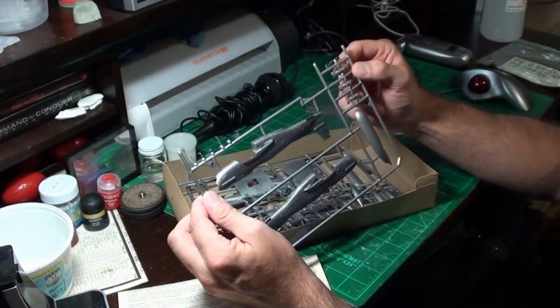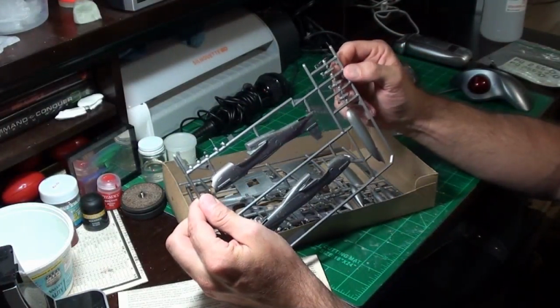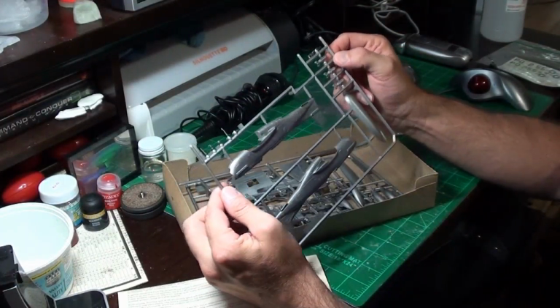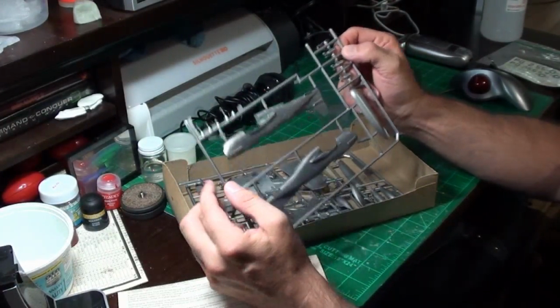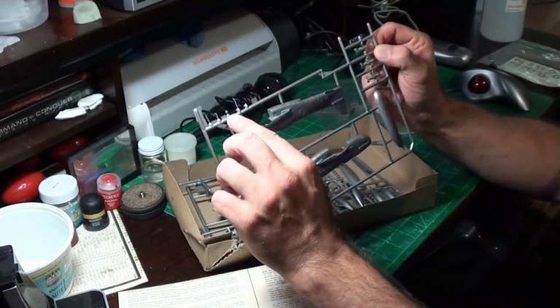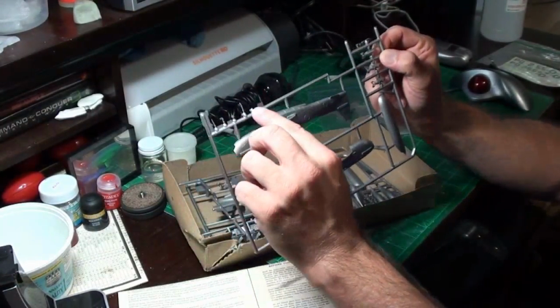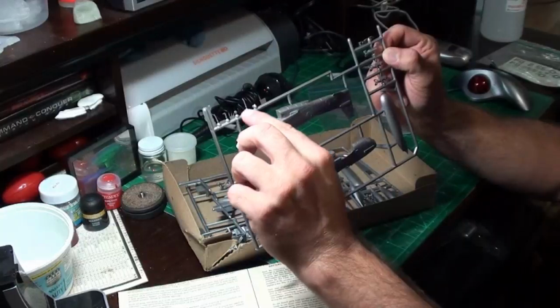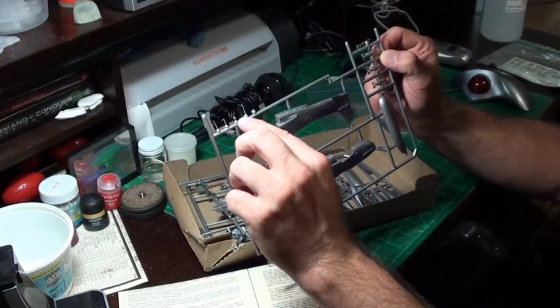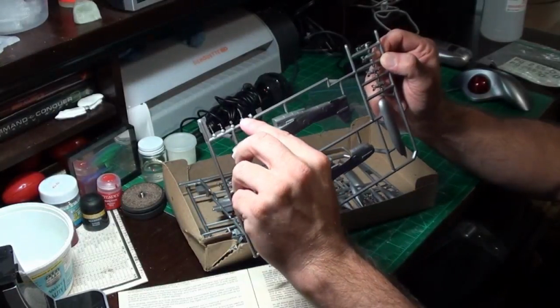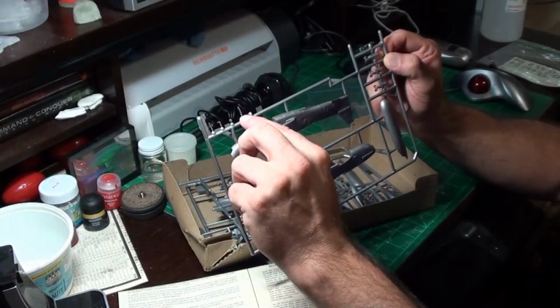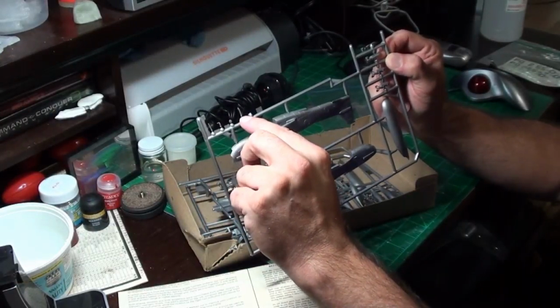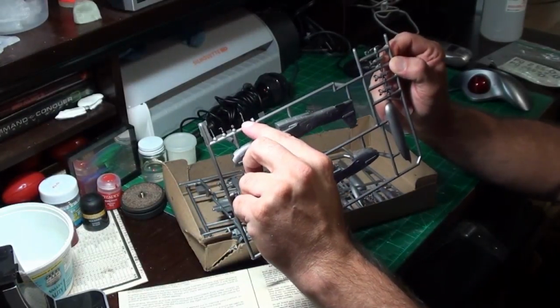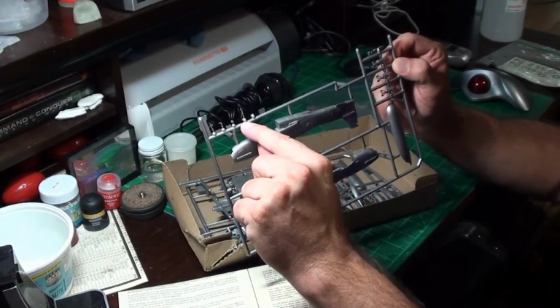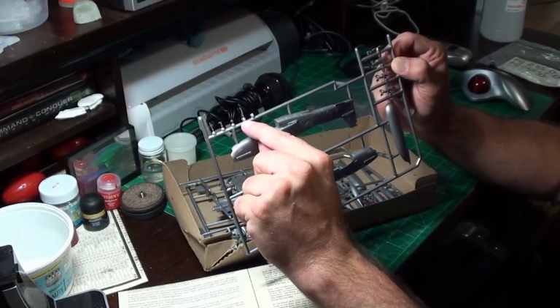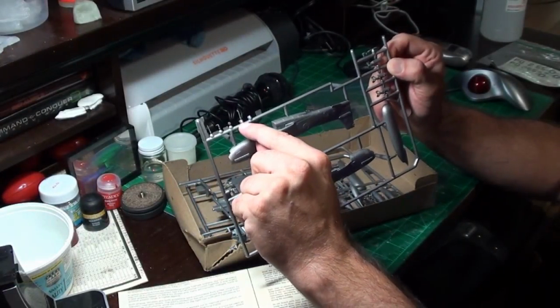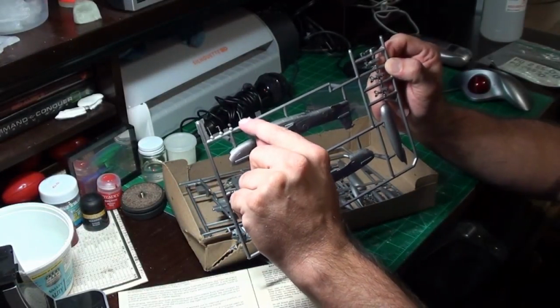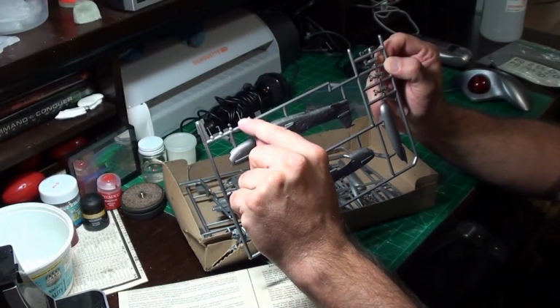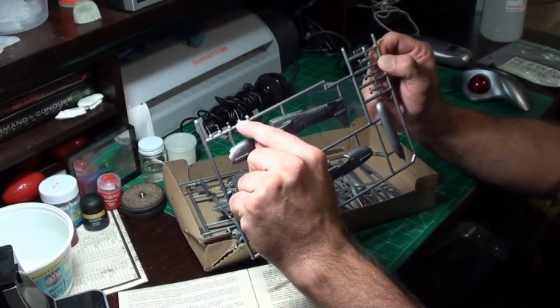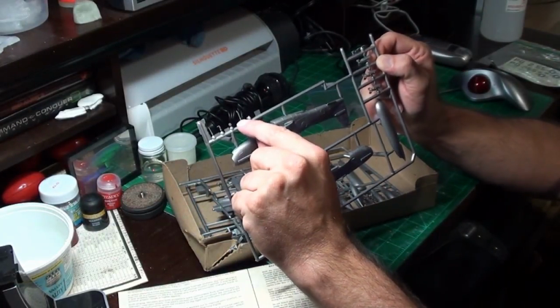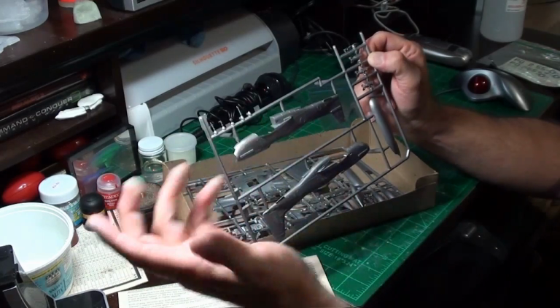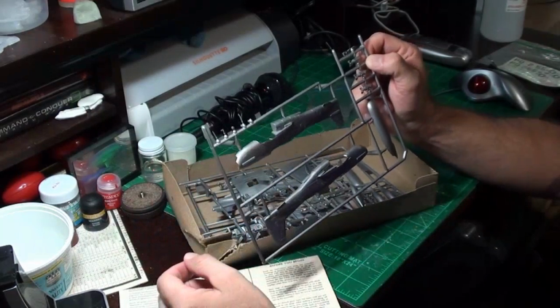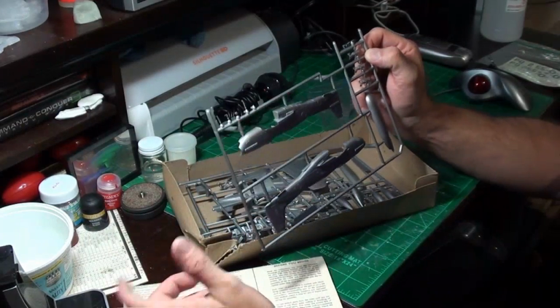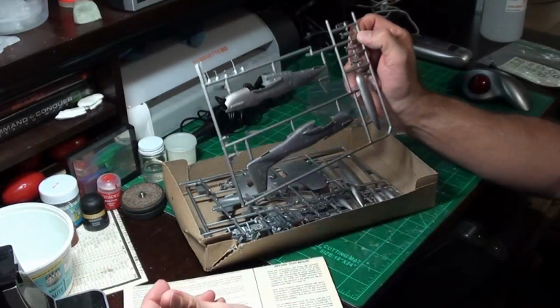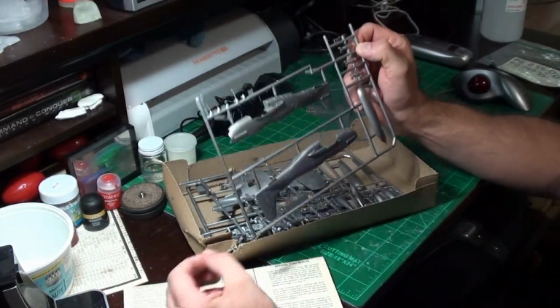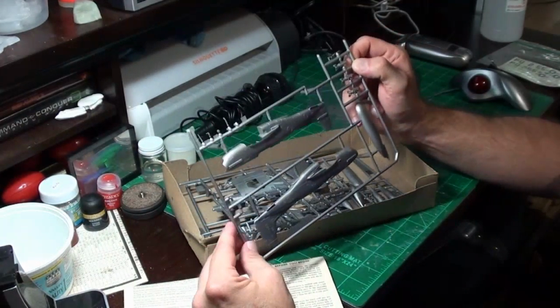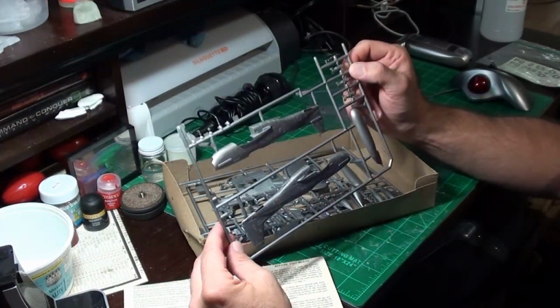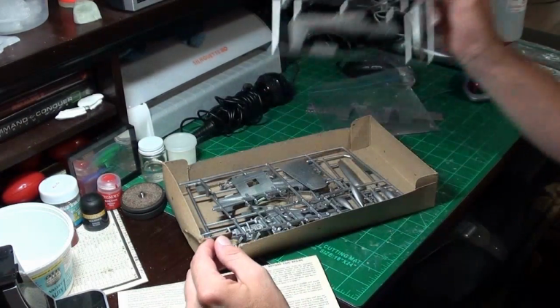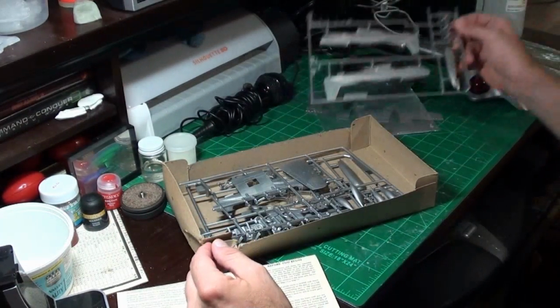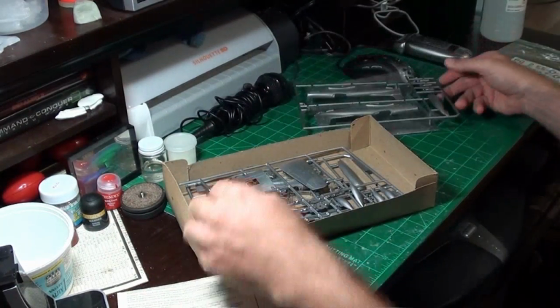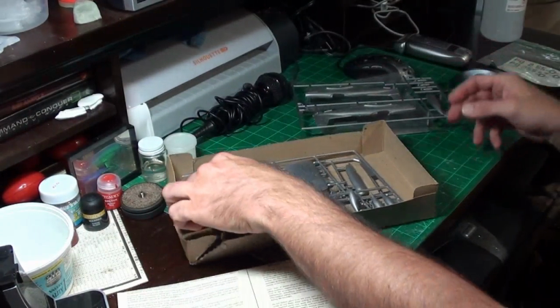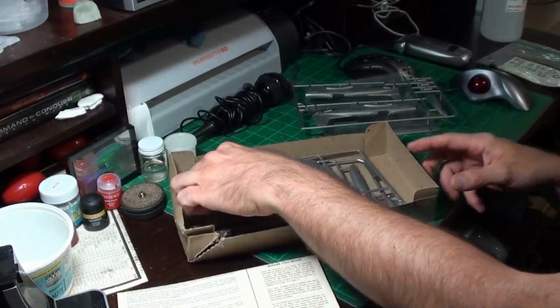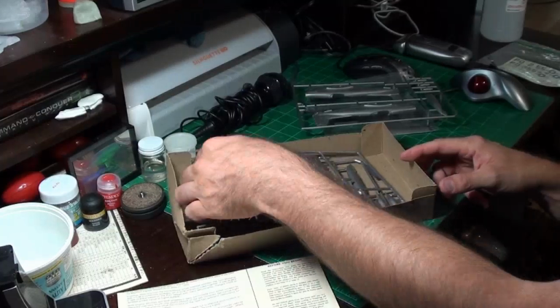It comes with some bombs, and again, some of the pieces are missing. What it's really missing is one of these control sticks. I think that's the main part it's missing is that control stick, to be honest with everyone.